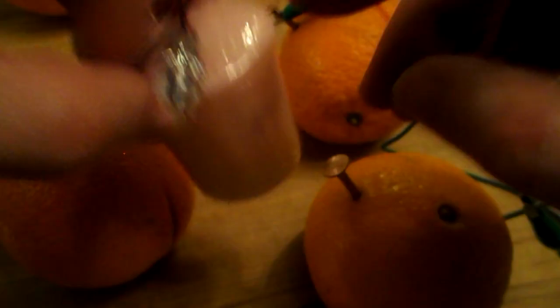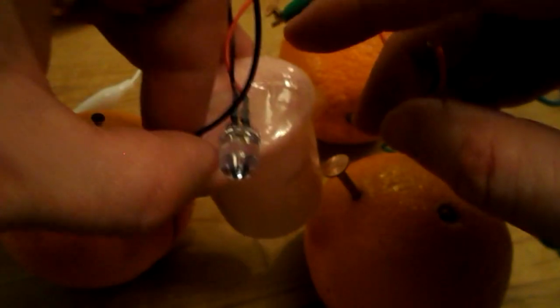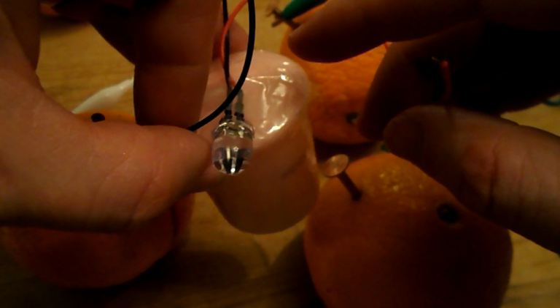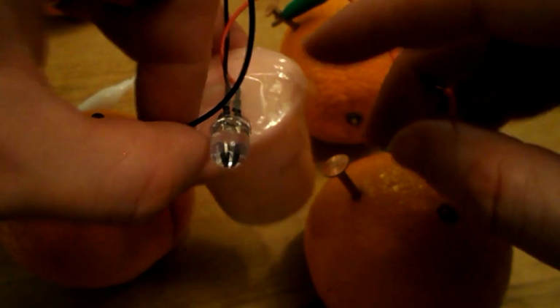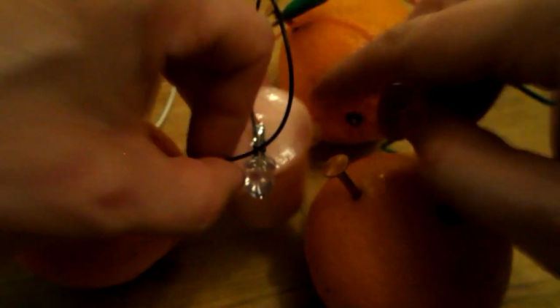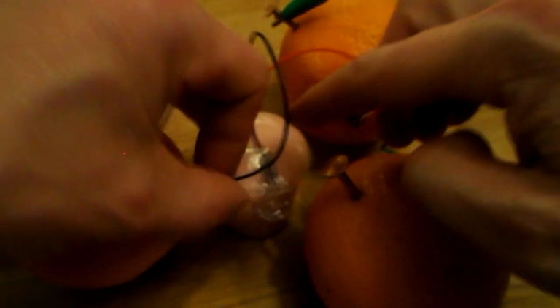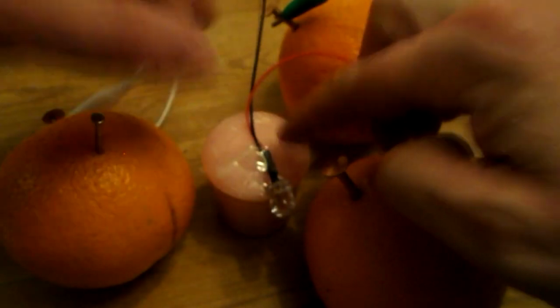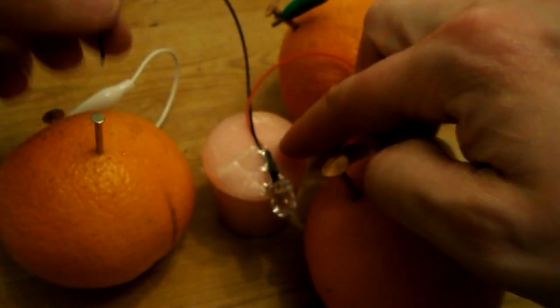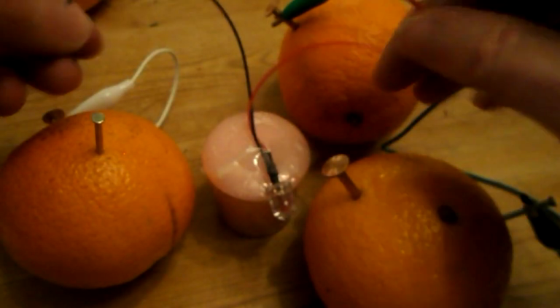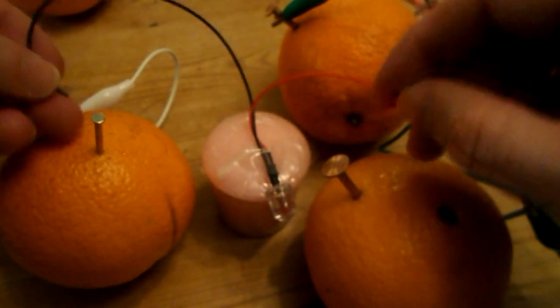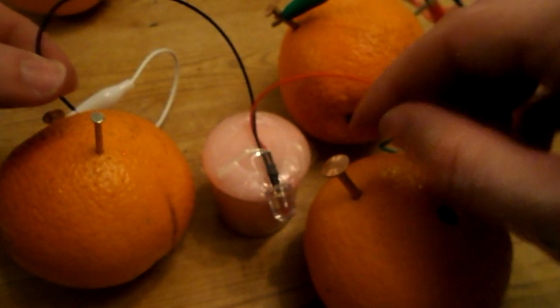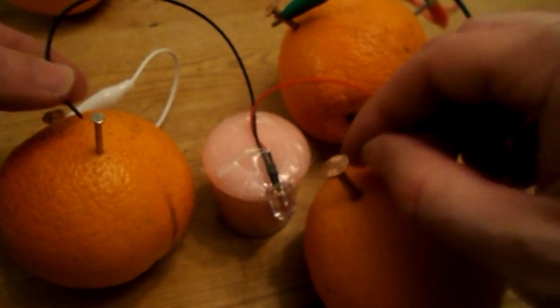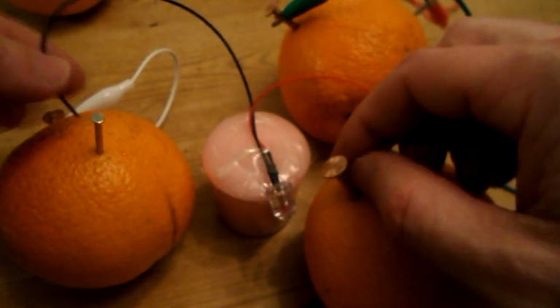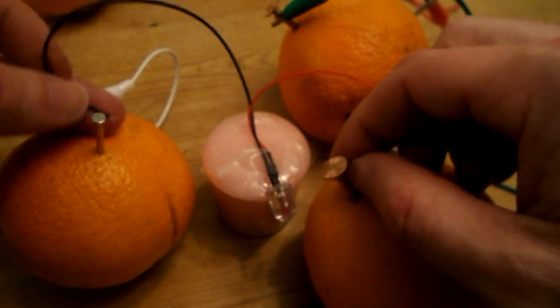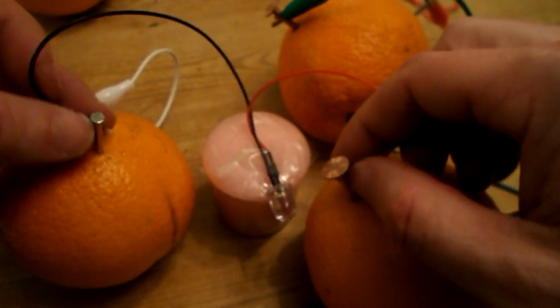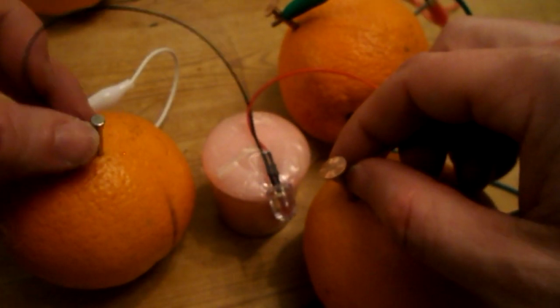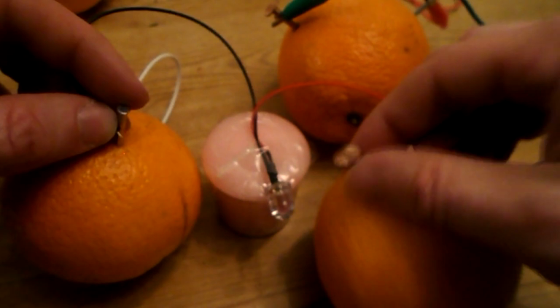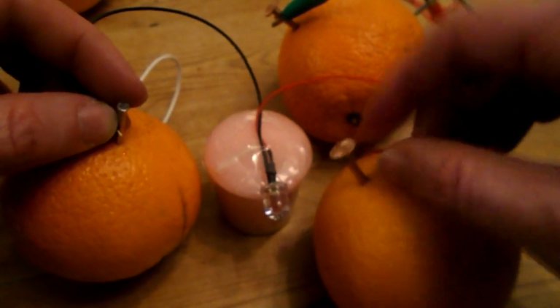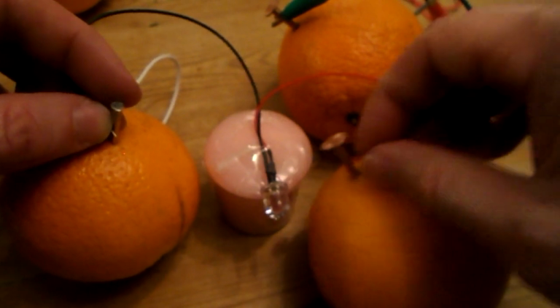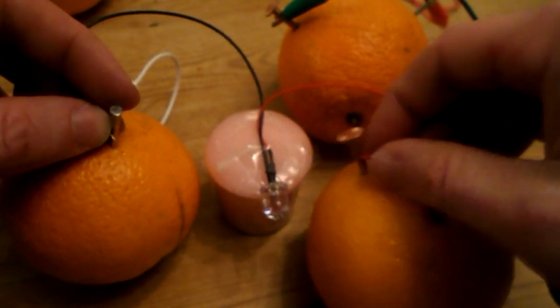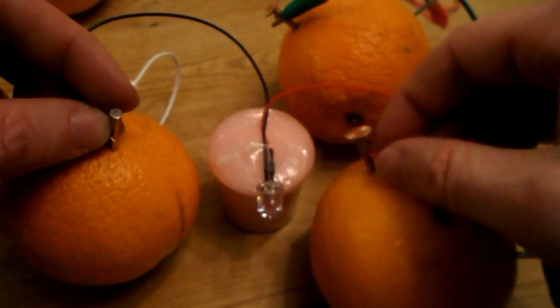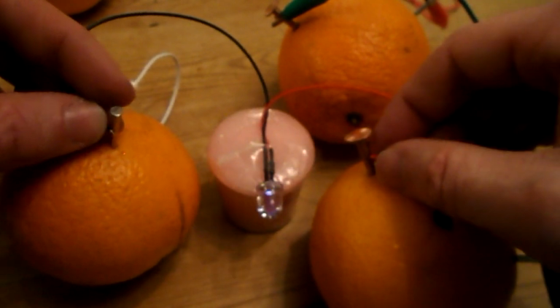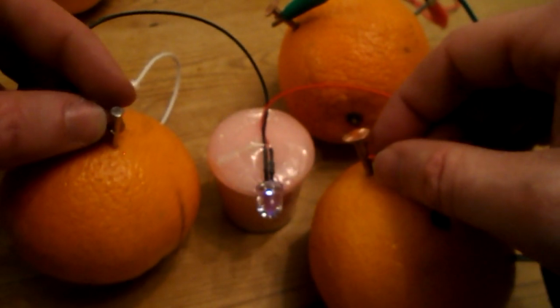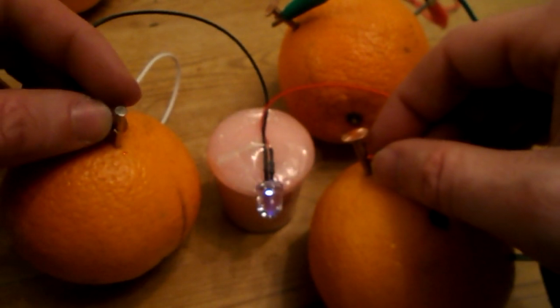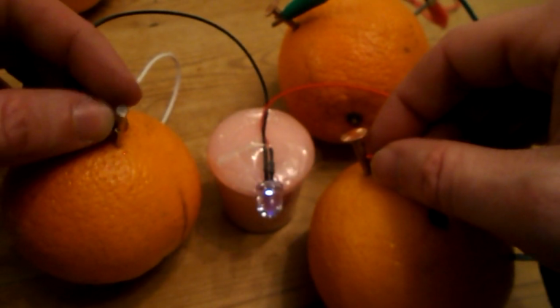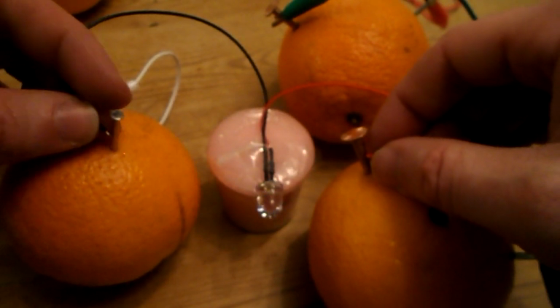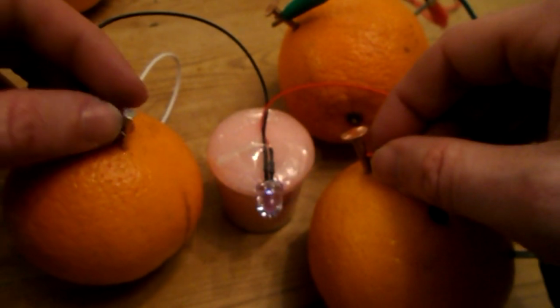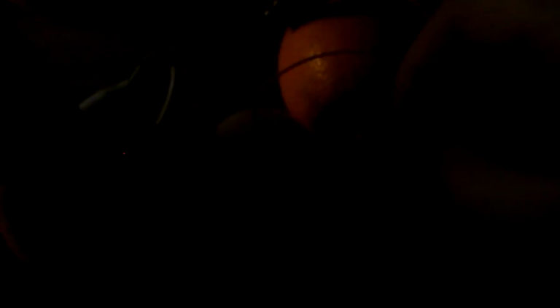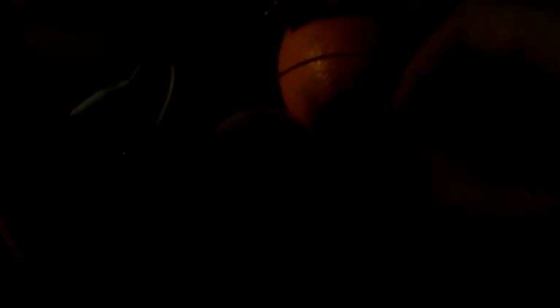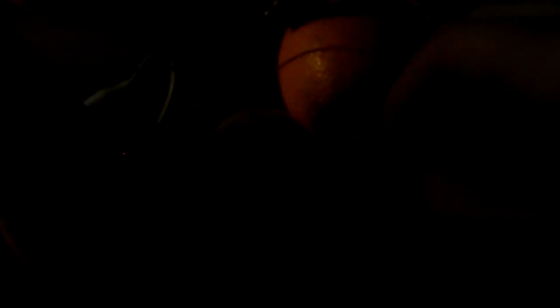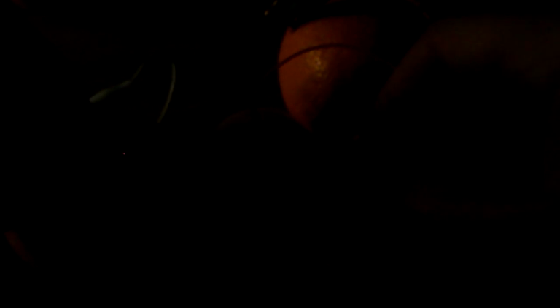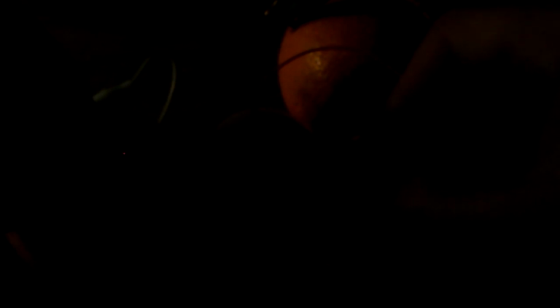Now get your LED light, which I've stuck on top of this candle, and complete the circuit. And in the dark — thank you.